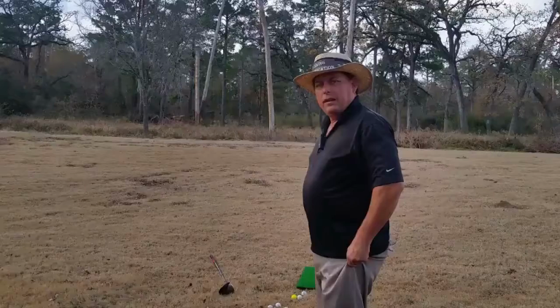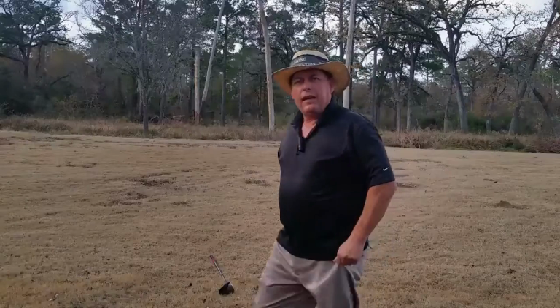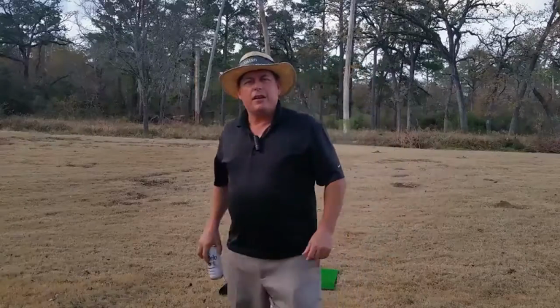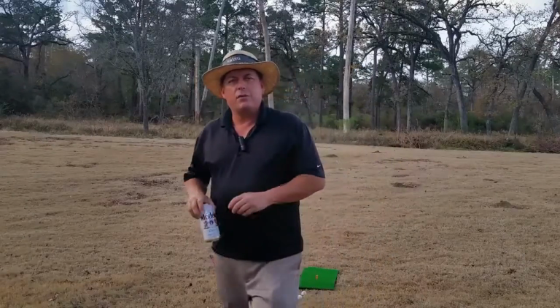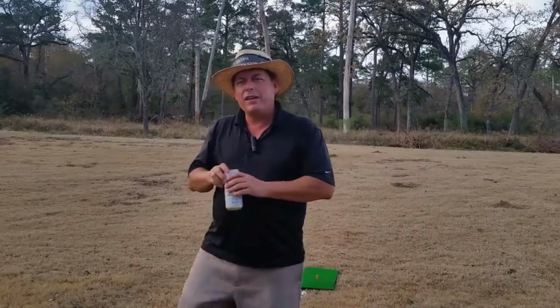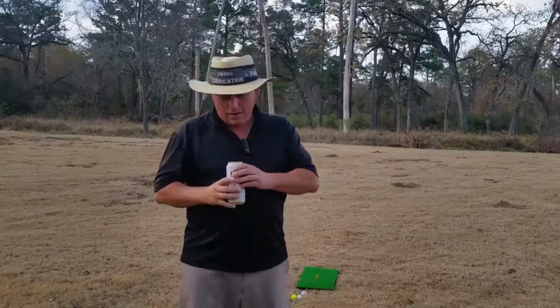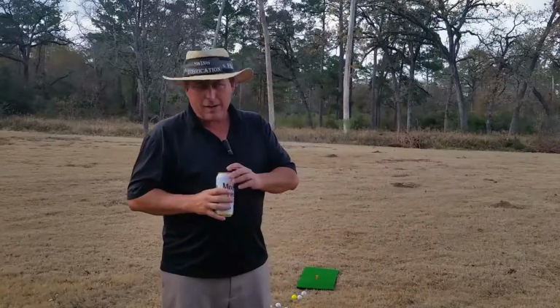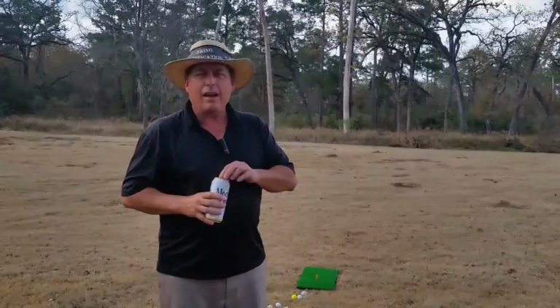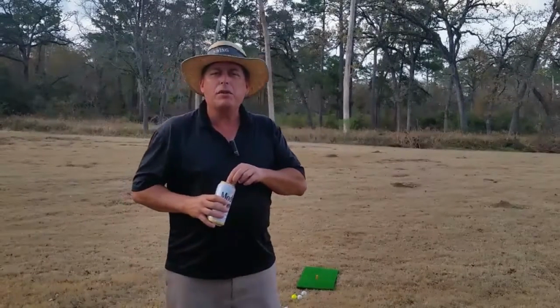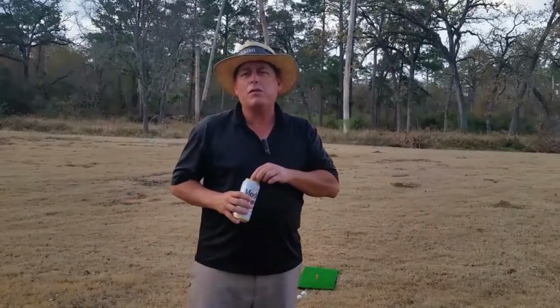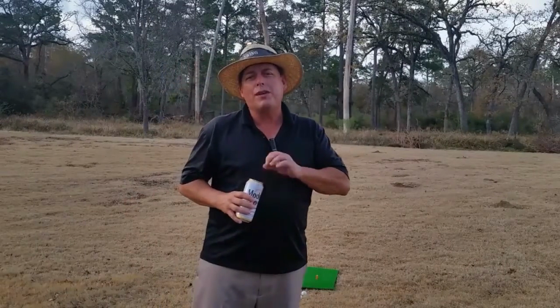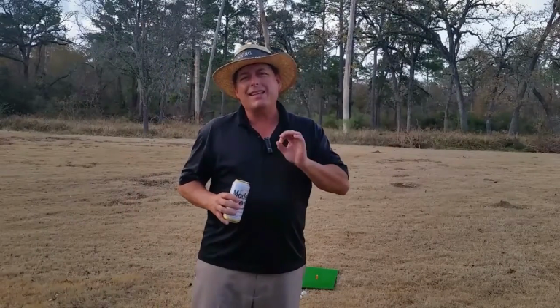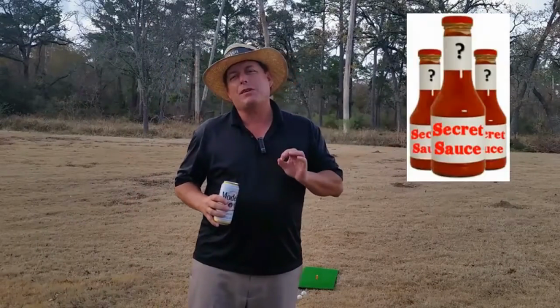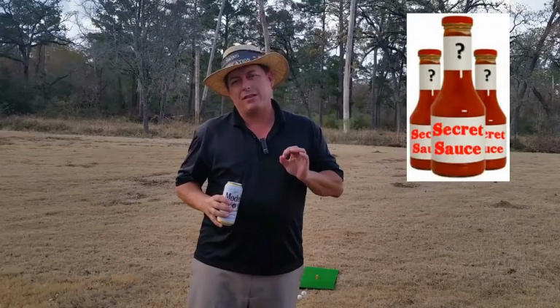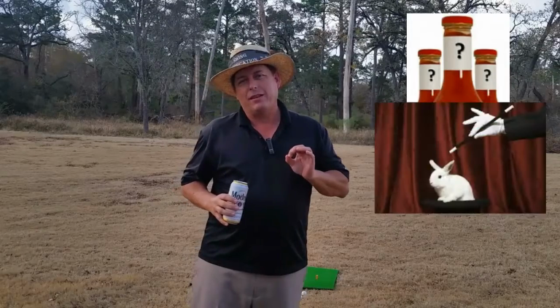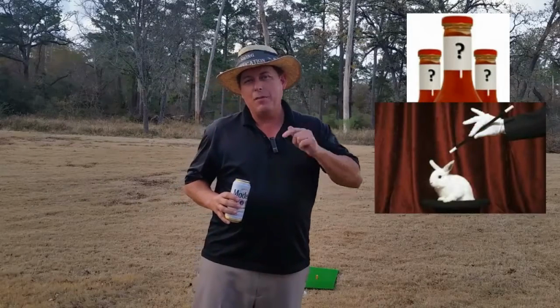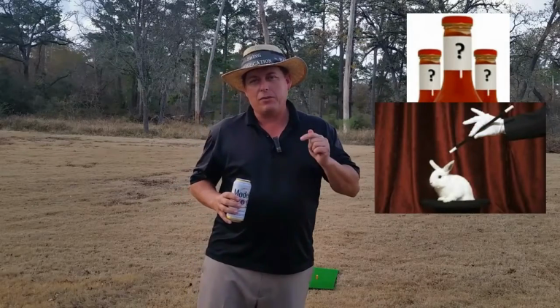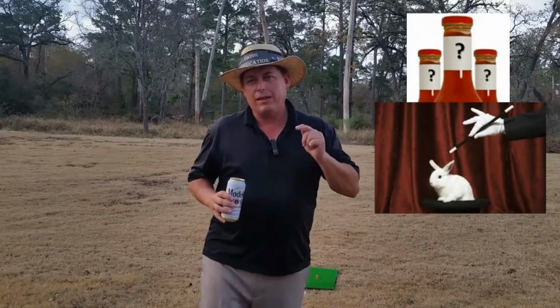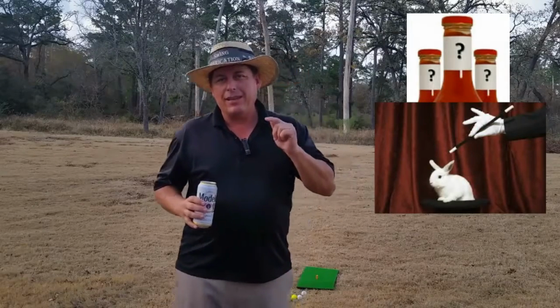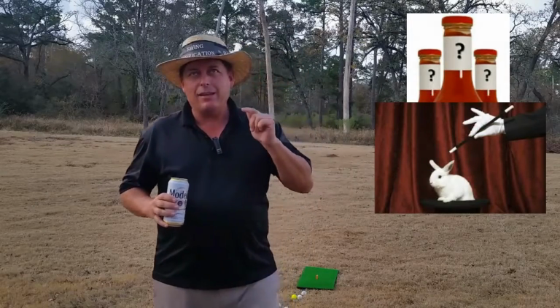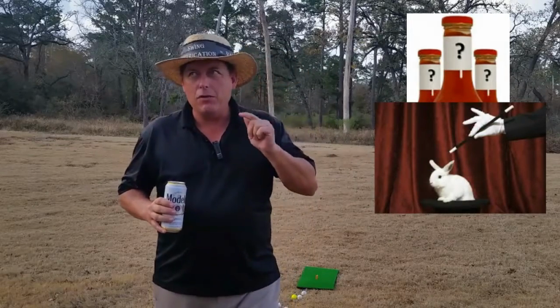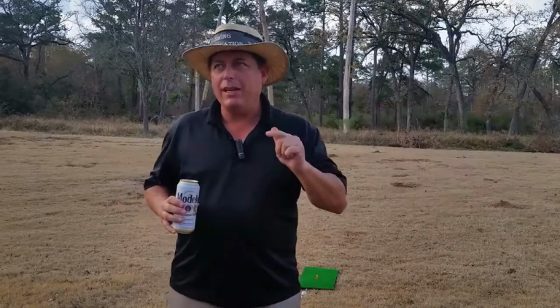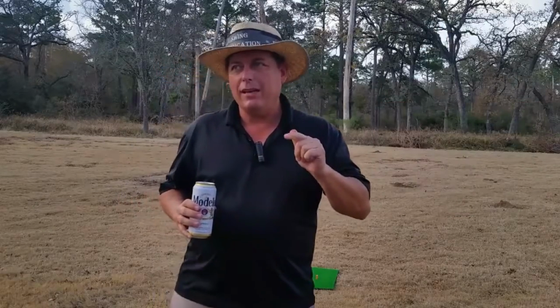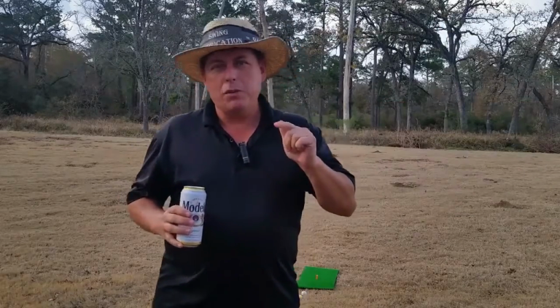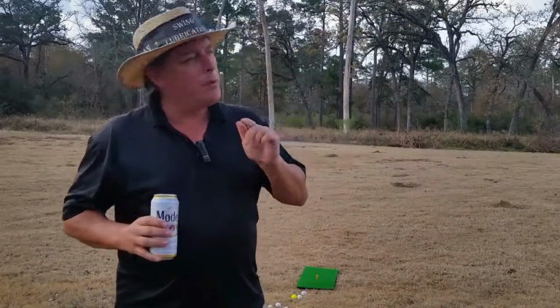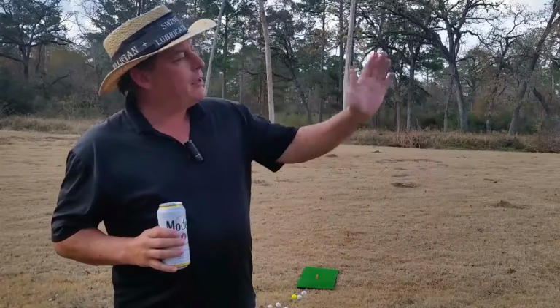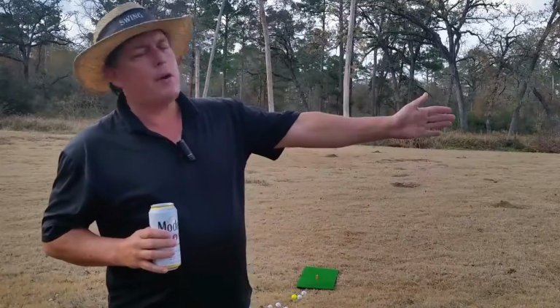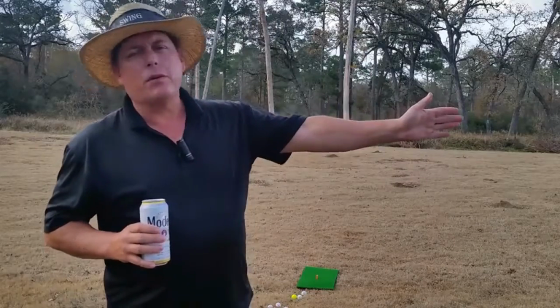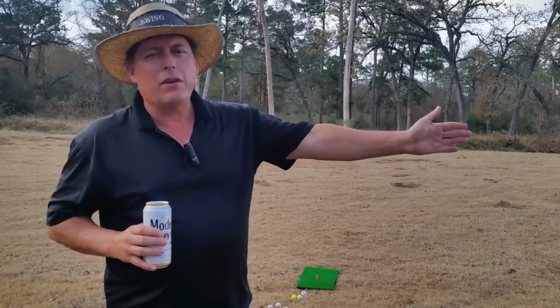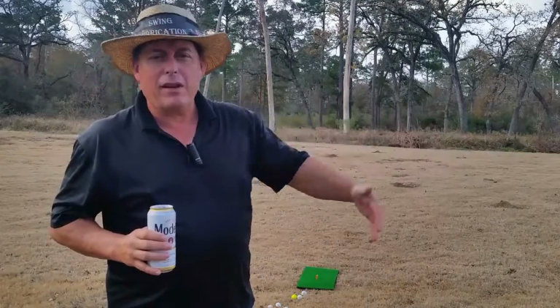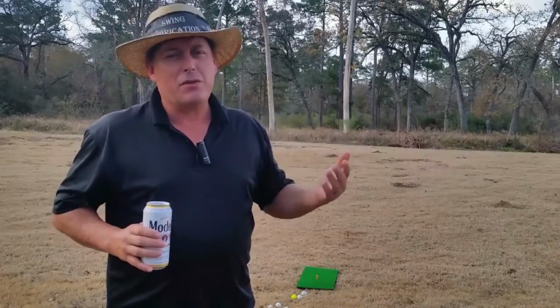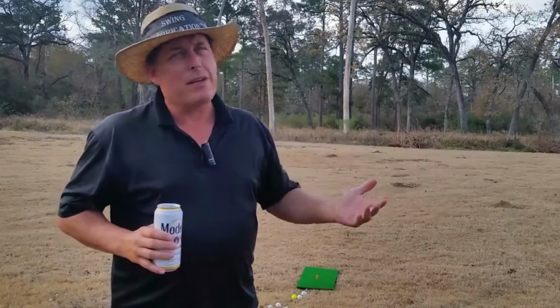Hey guys, Dr. Dick Whiskey here. Today I am going to share with you the secret sauce, the magic trick, the thing that you need to put the ball in the fairway 250 yards and hit it straight every time.